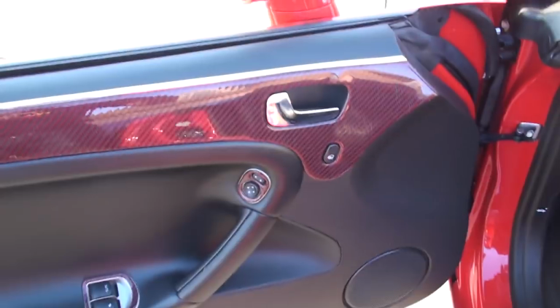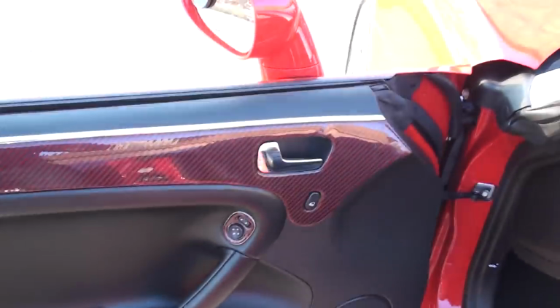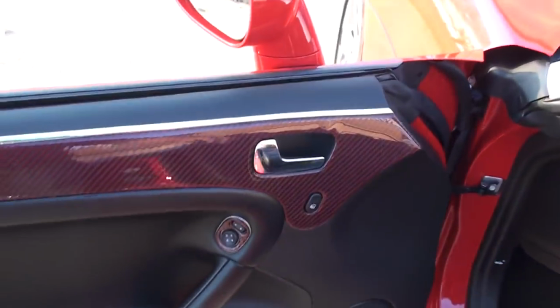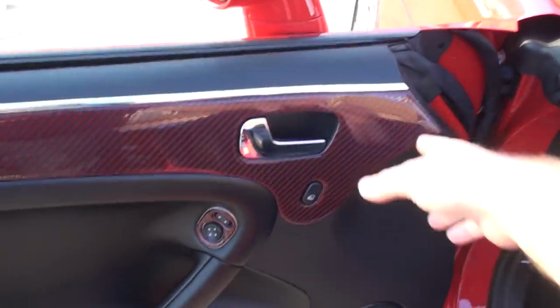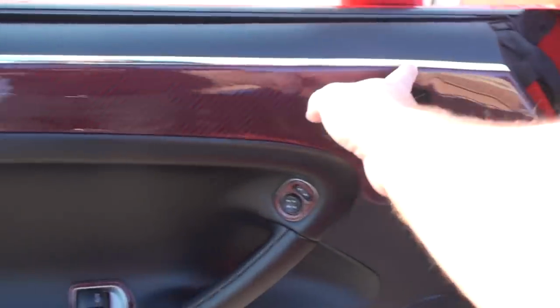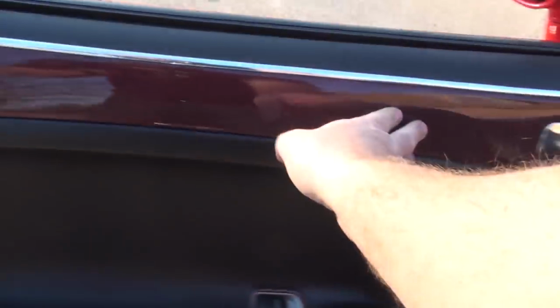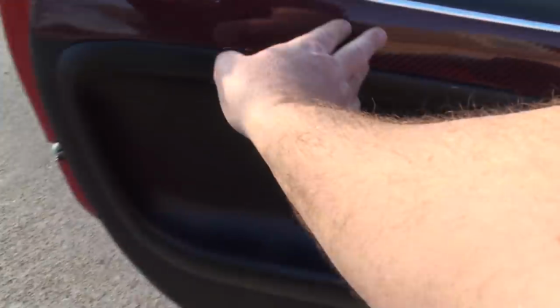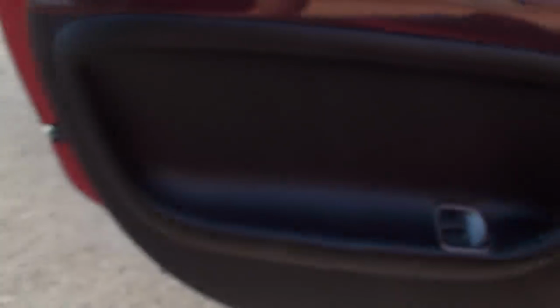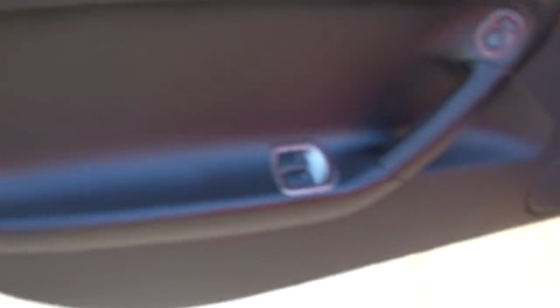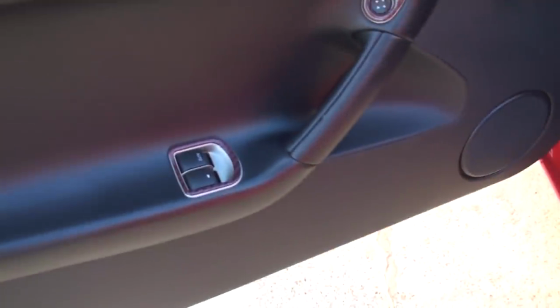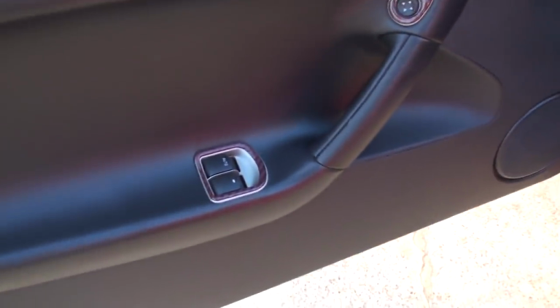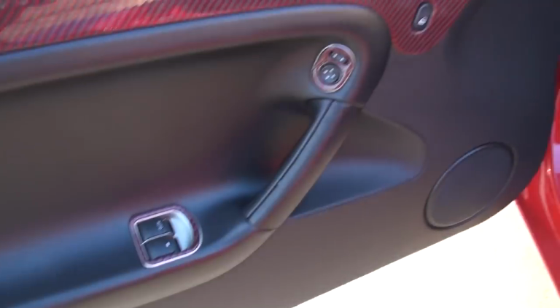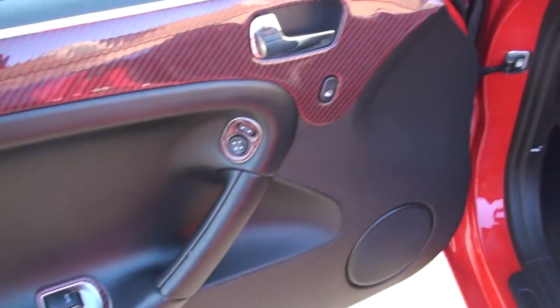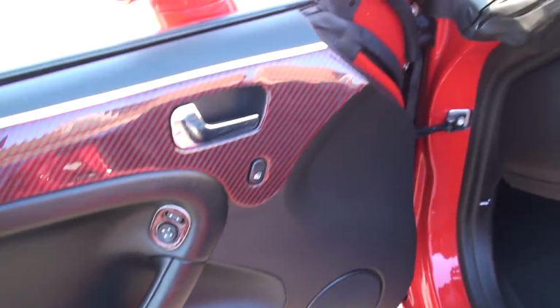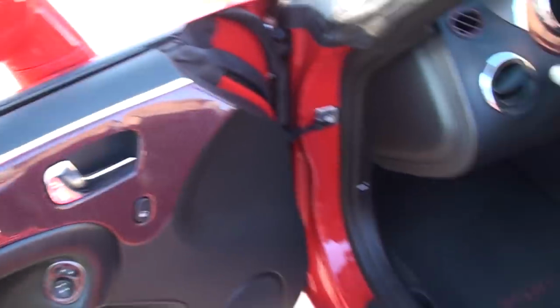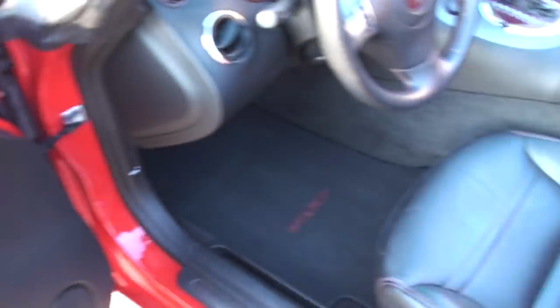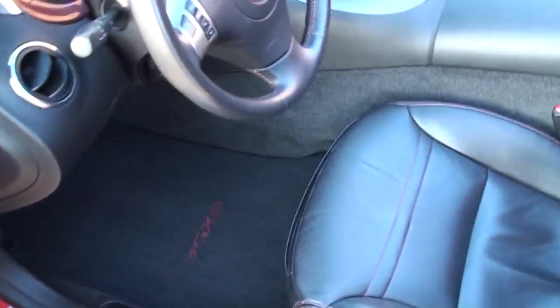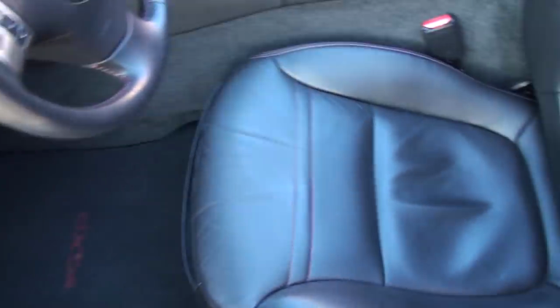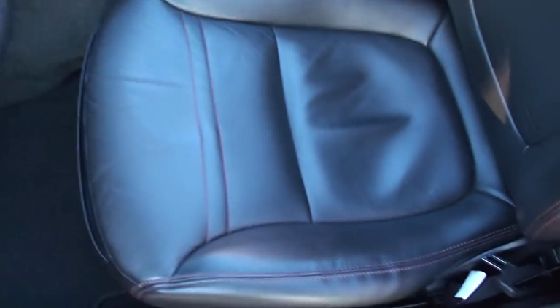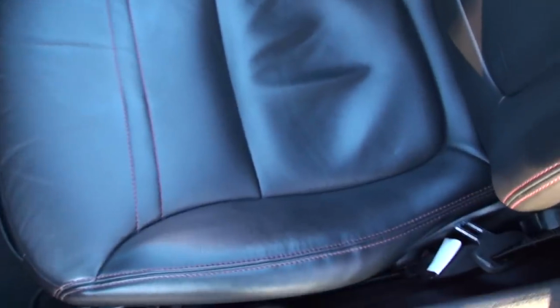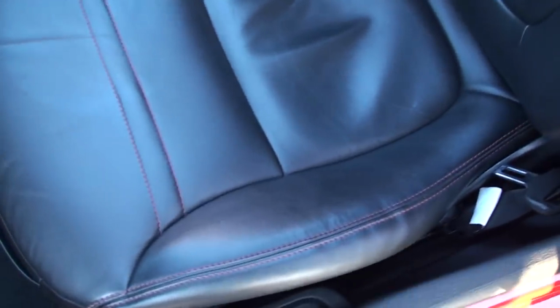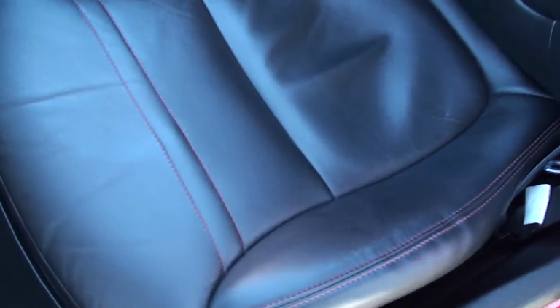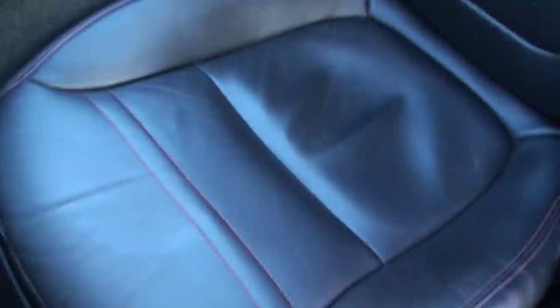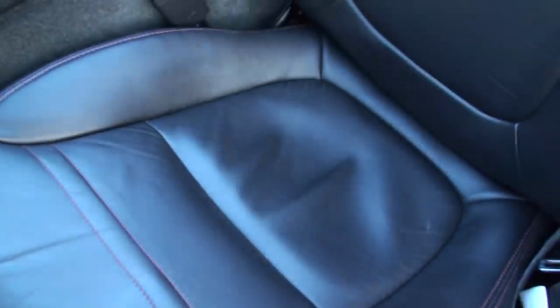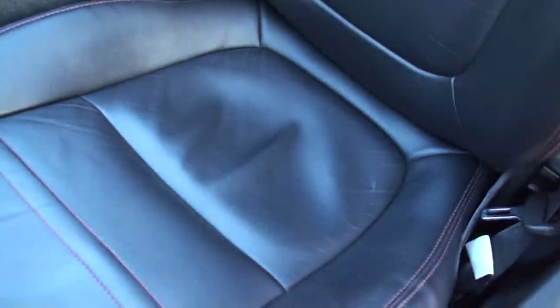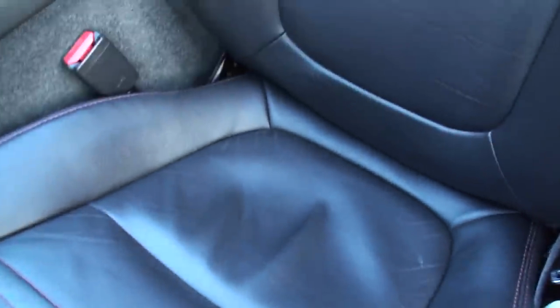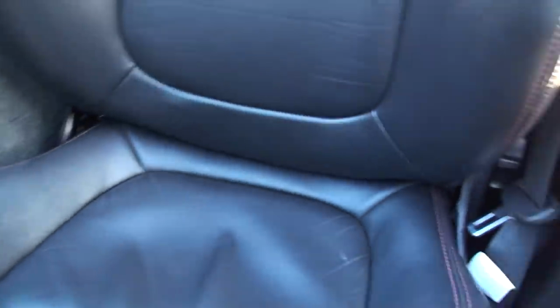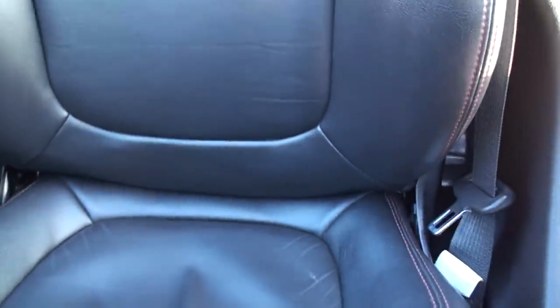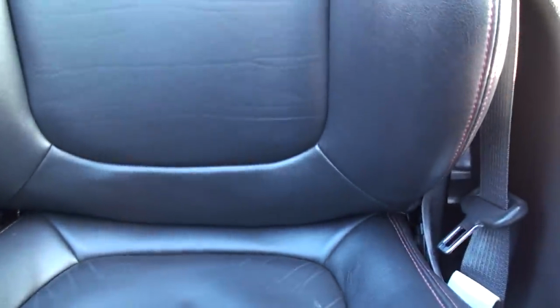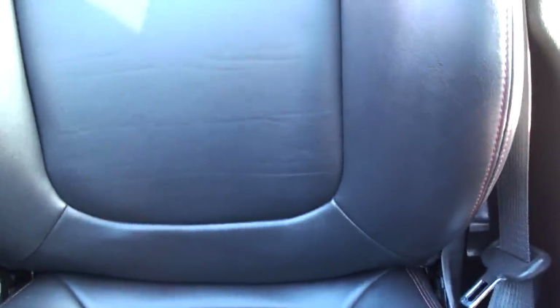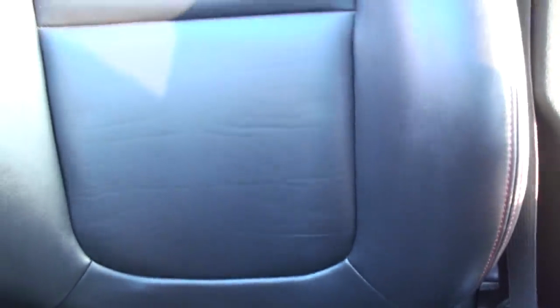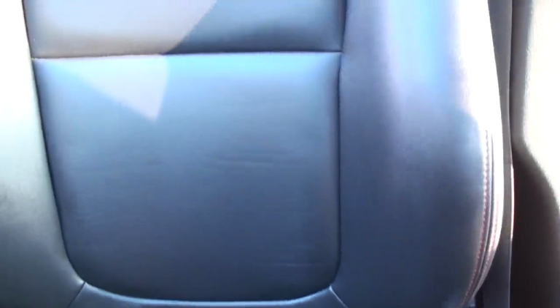Got some nice carbon fiber trim. Beautiful. Got power windows, power mirrors, keyless entry. Nice leather seats. As you can see, it's in like-new condition — no sign of wear.